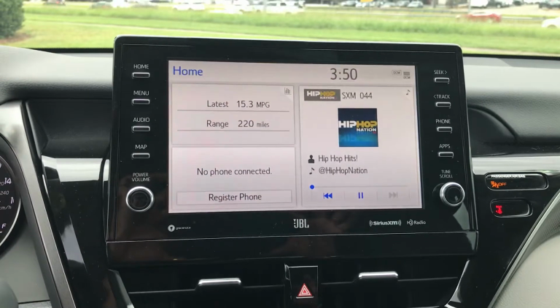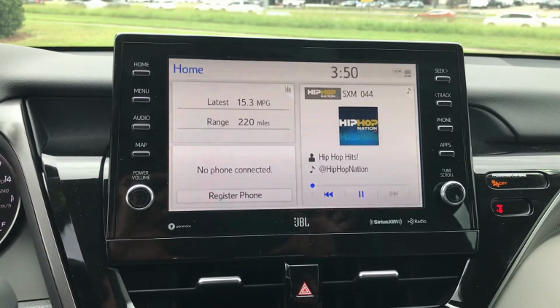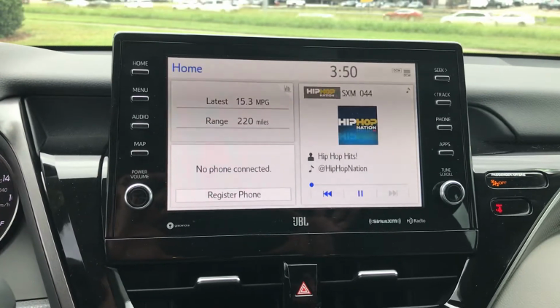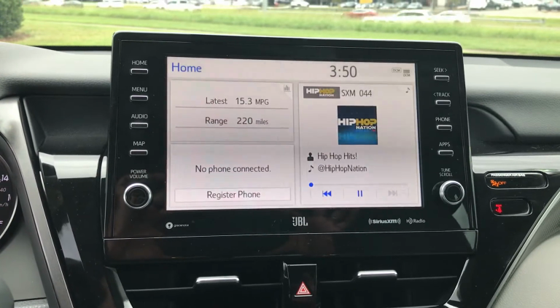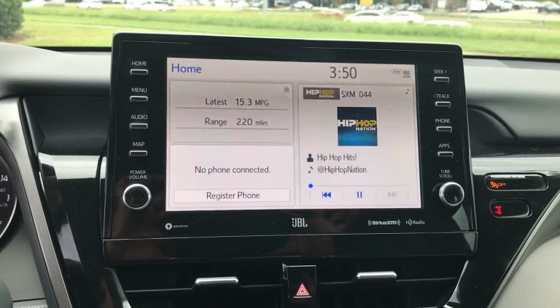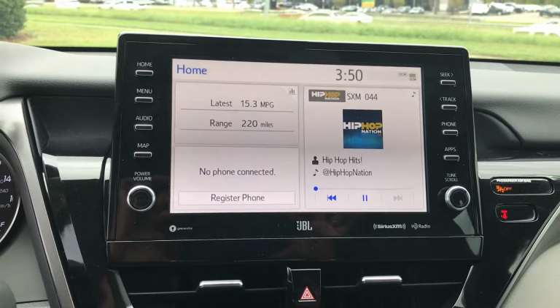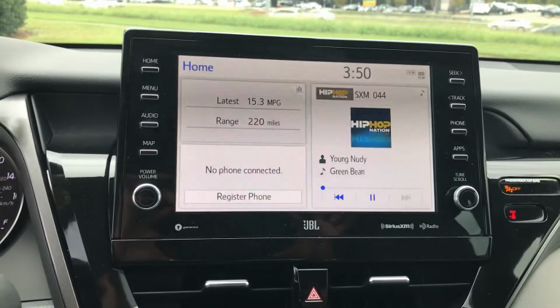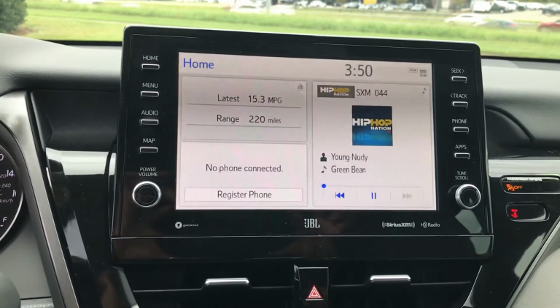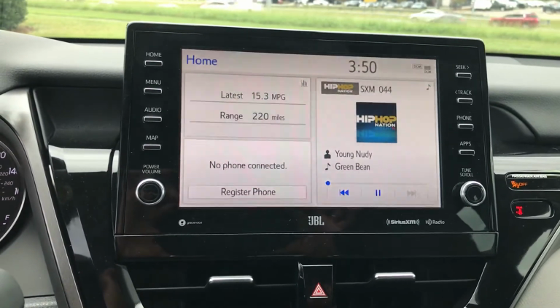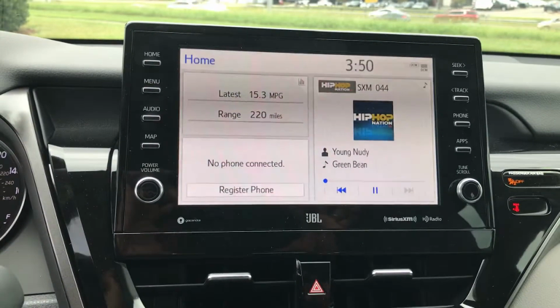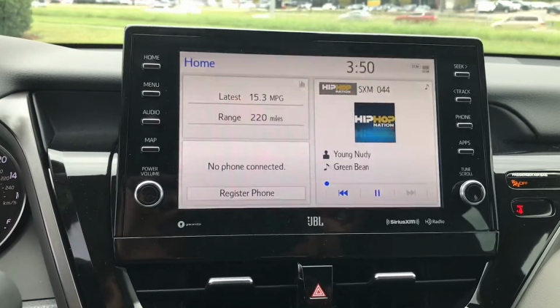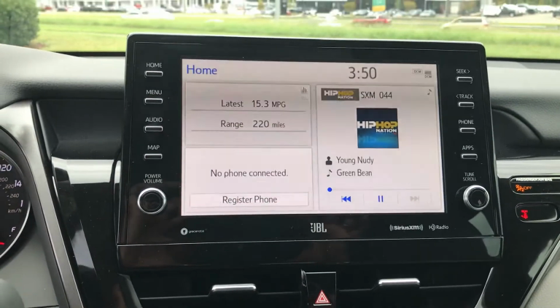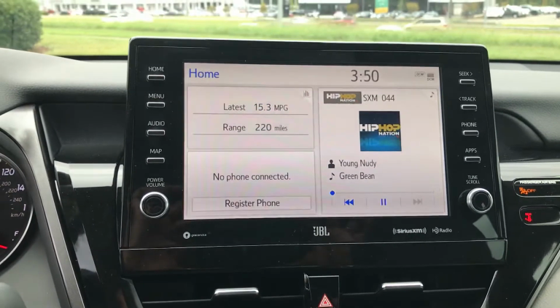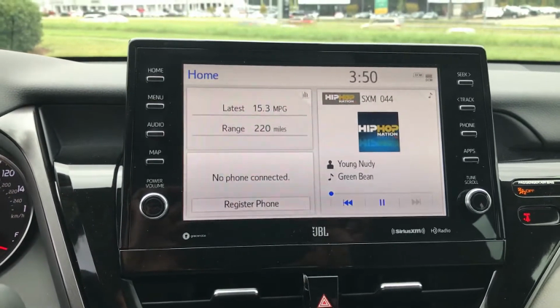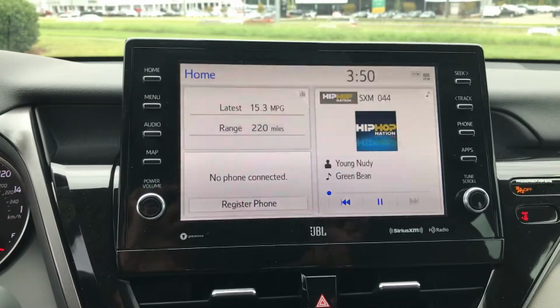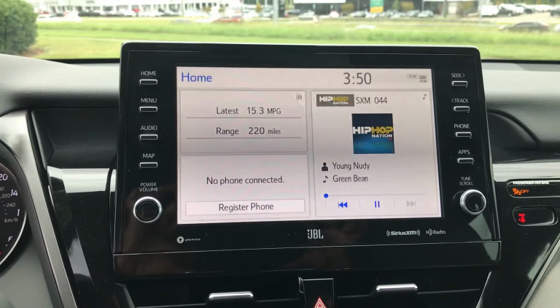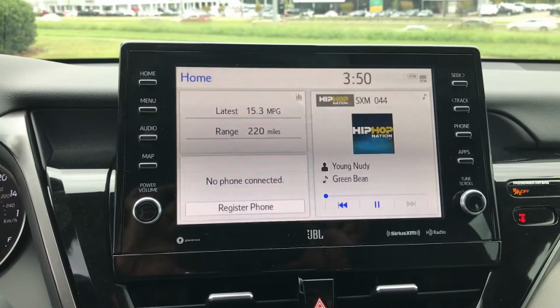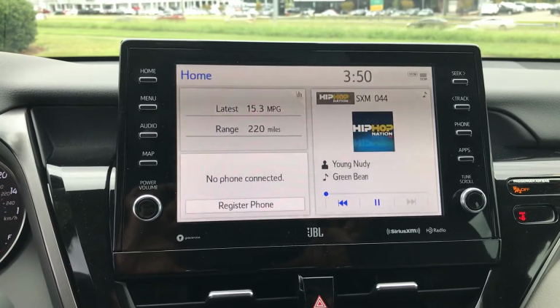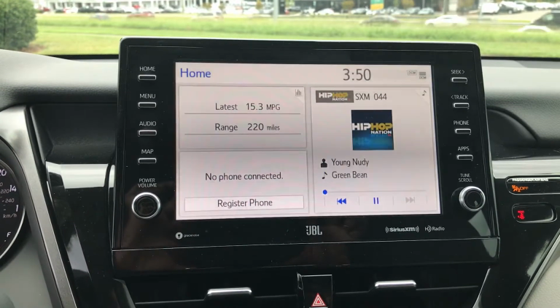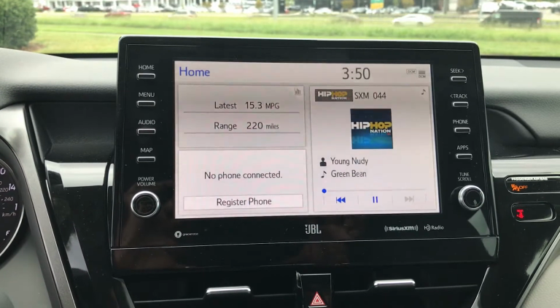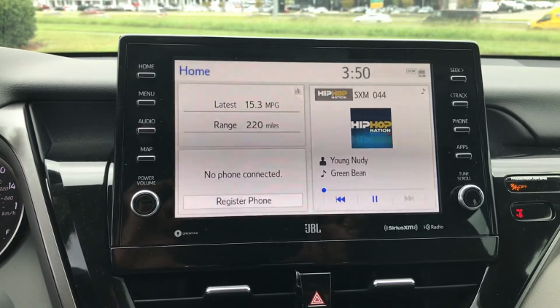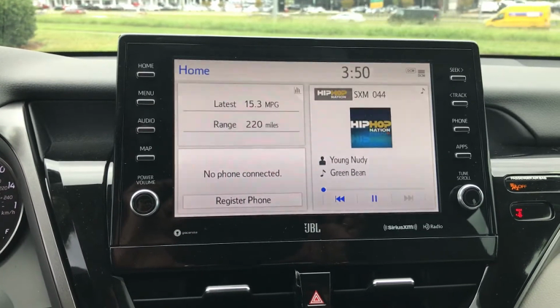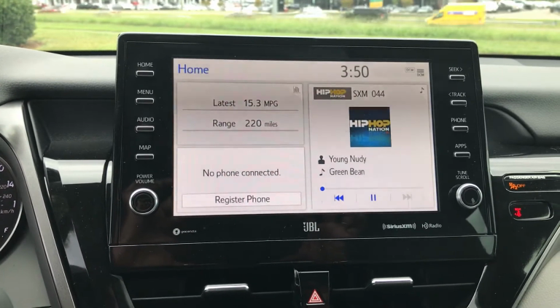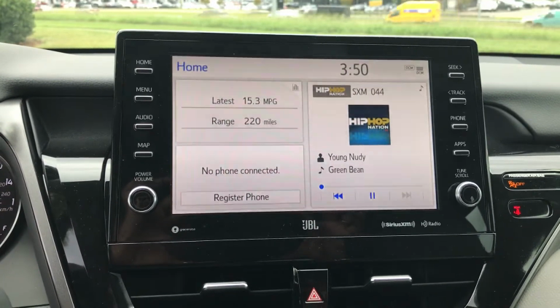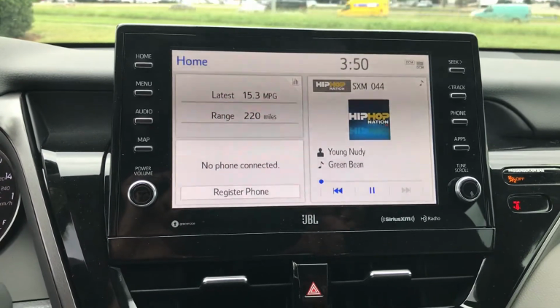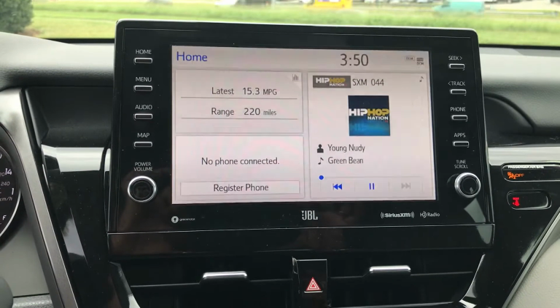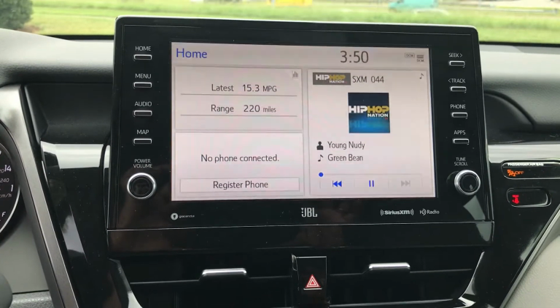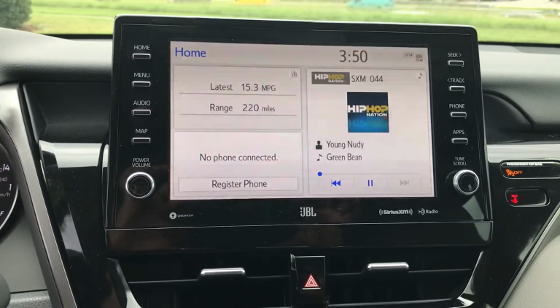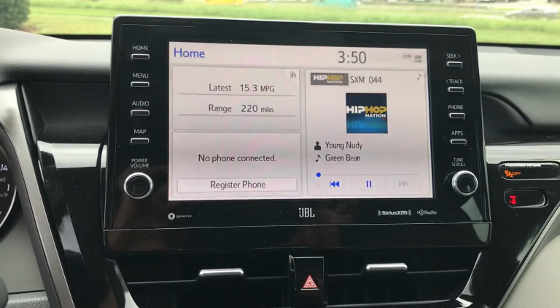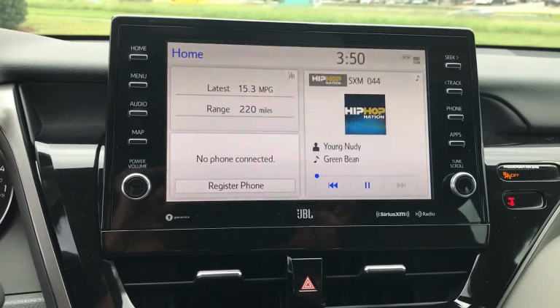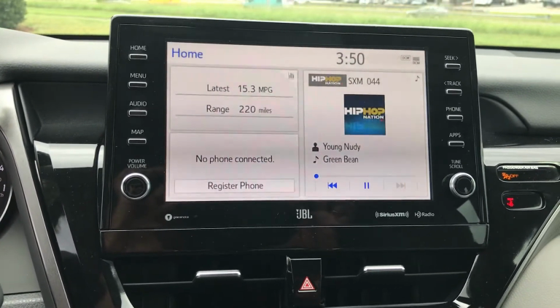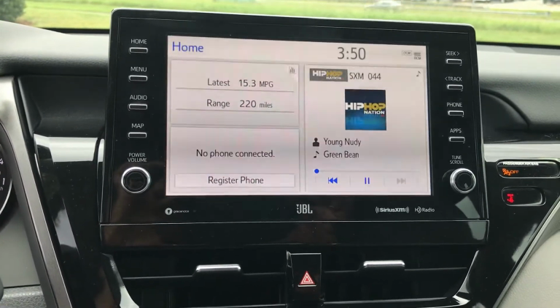Of course you have your JBL sound system, so your JBL speakers. Your satellite radio, AM, FM radio, and Bluetooth capability as well.